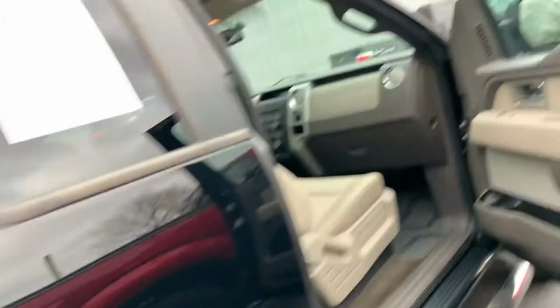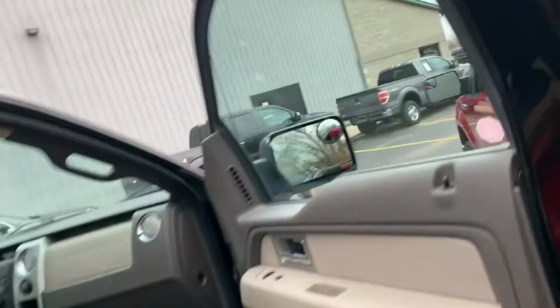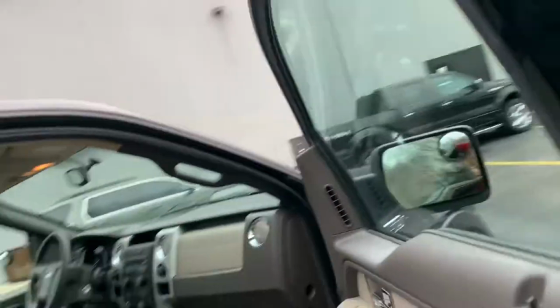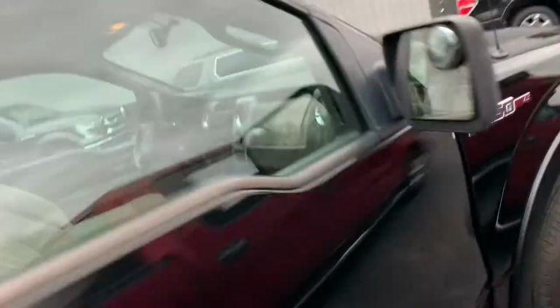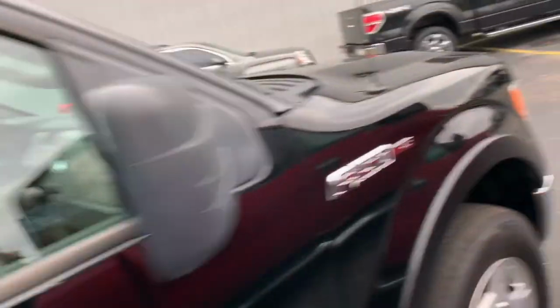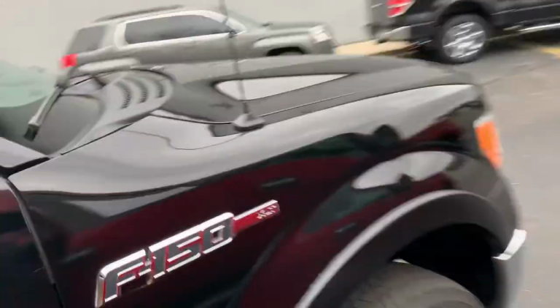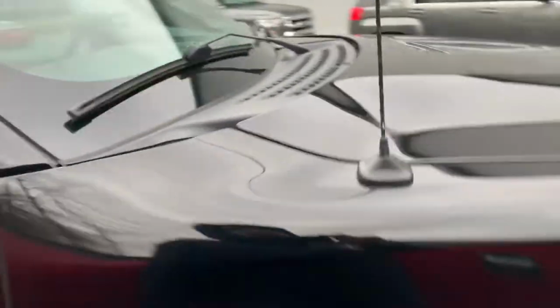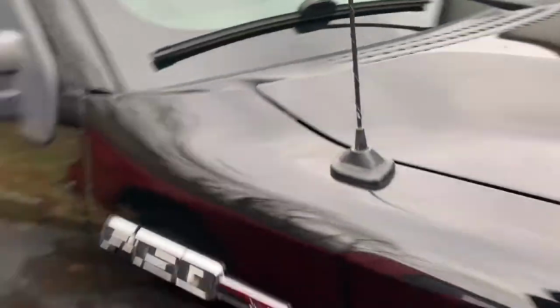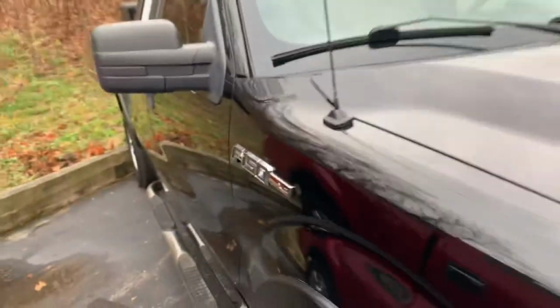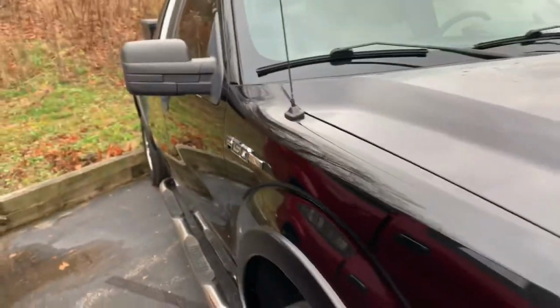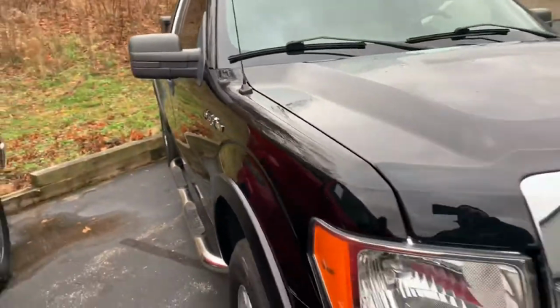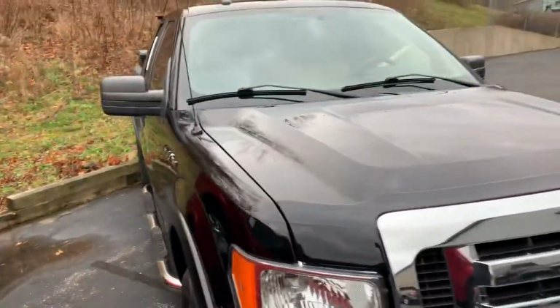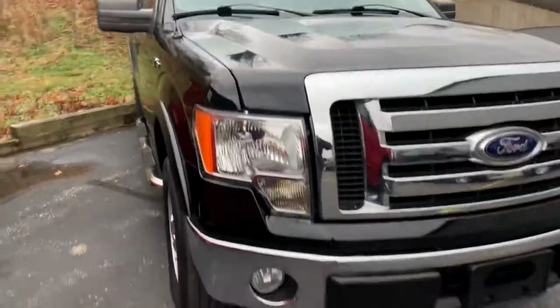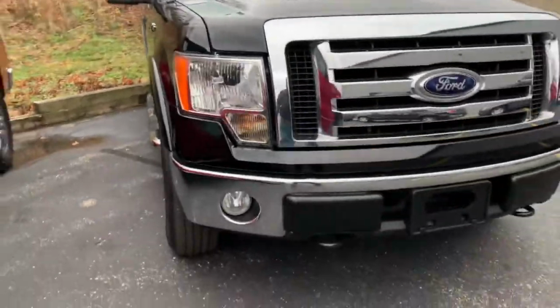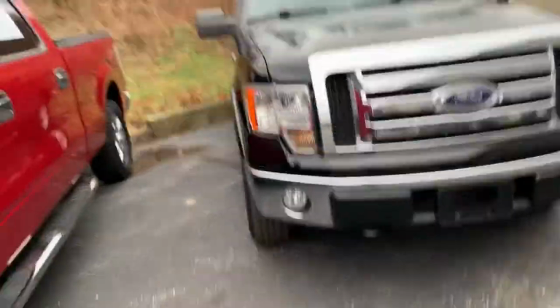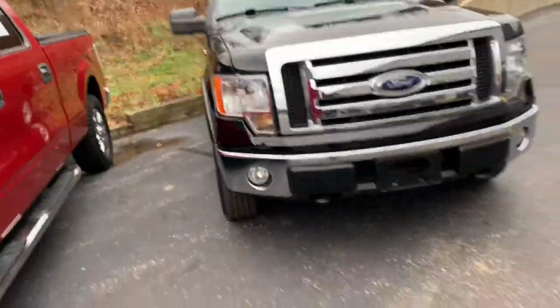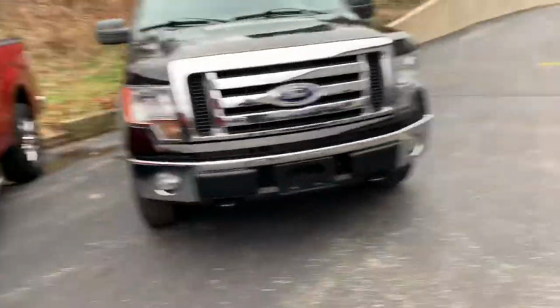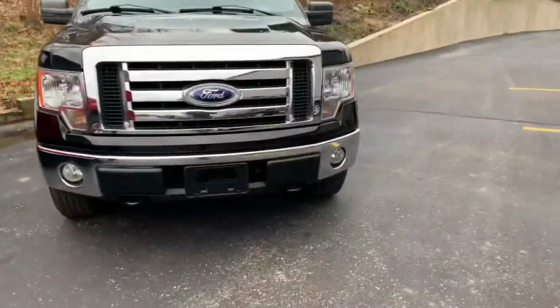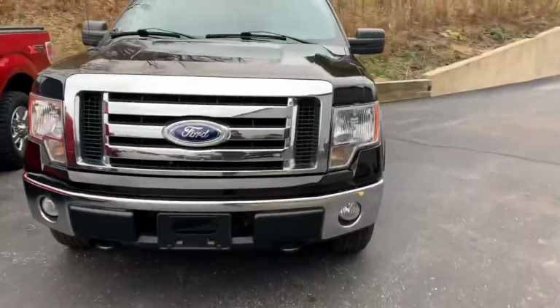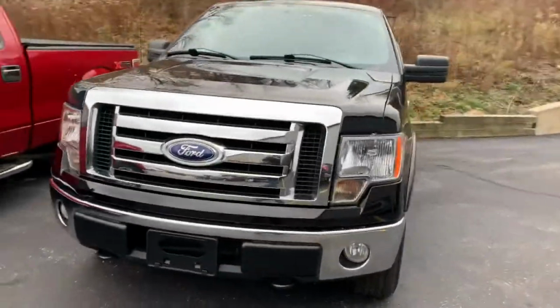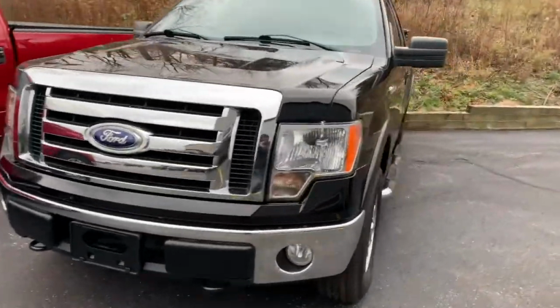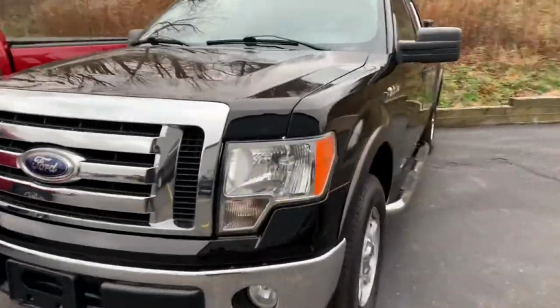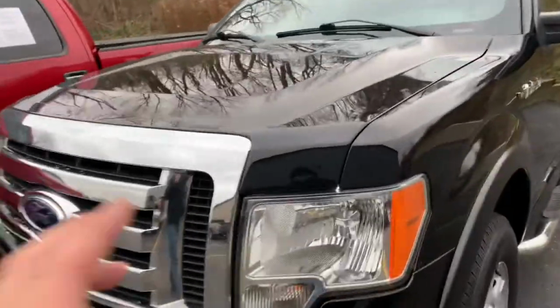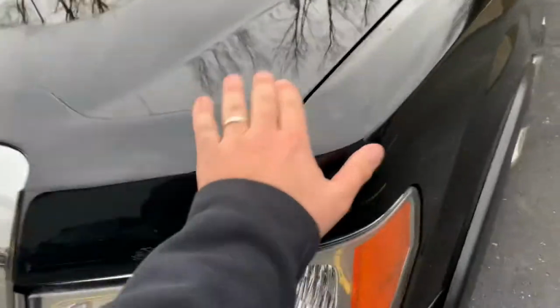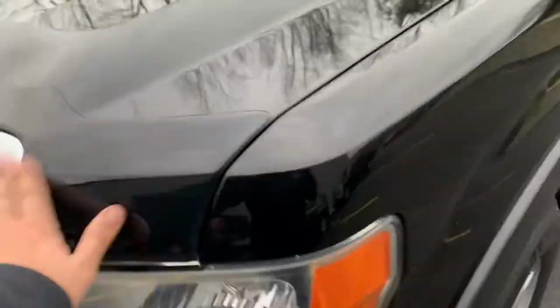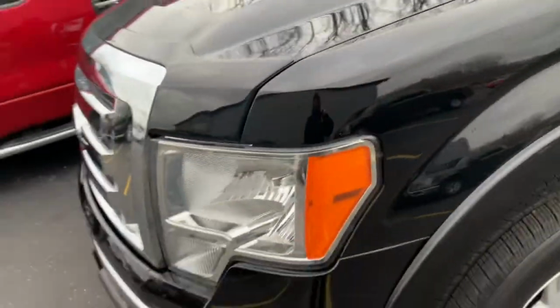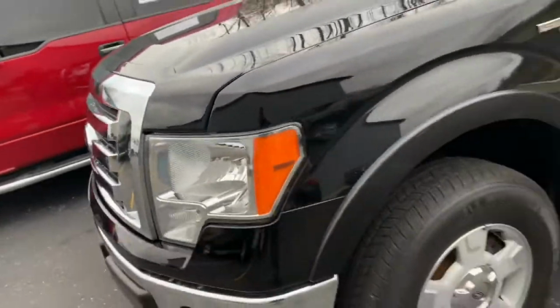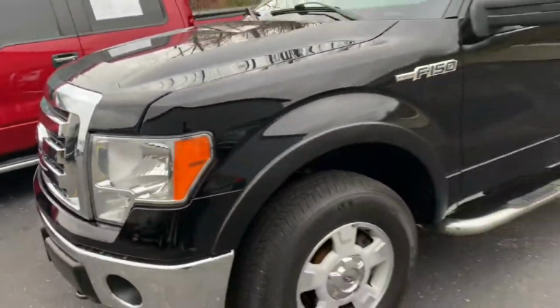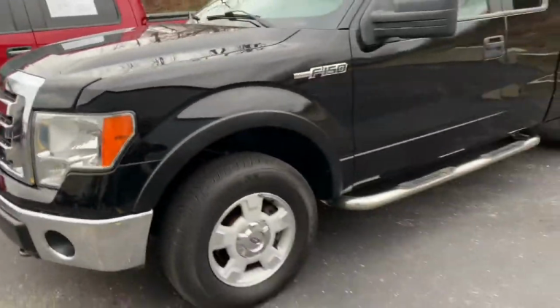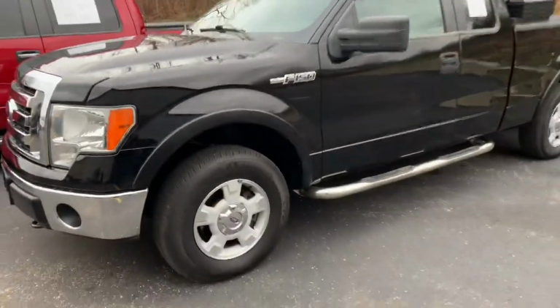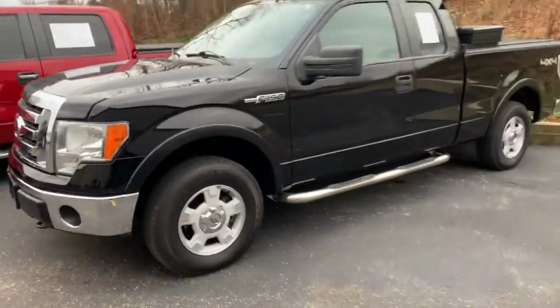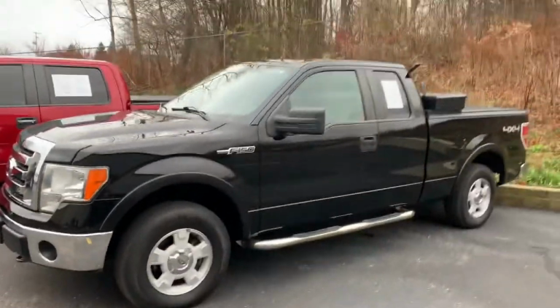09 F-150, 93,000 miles. Beautiful wiper blades. The roof is good. The grille is good. Chrome bumpers. Chrome grille. Look at this beautiful aero skin up here — bug guard, protecting it from the stone chips. This thing is a beaut.